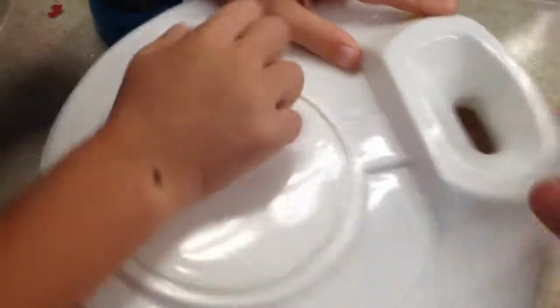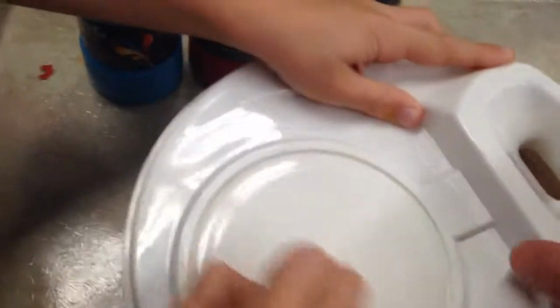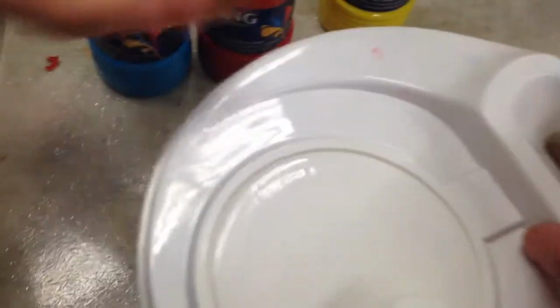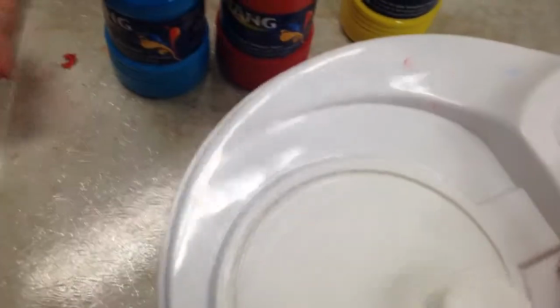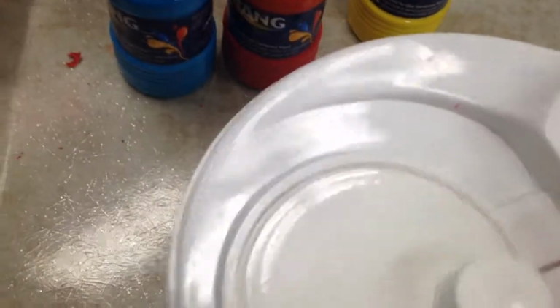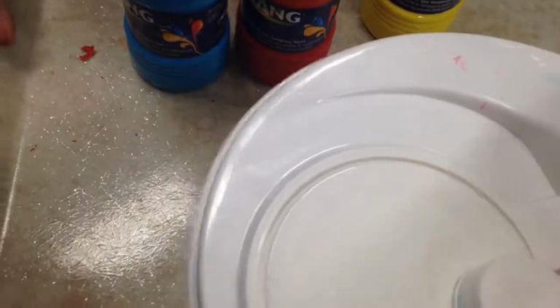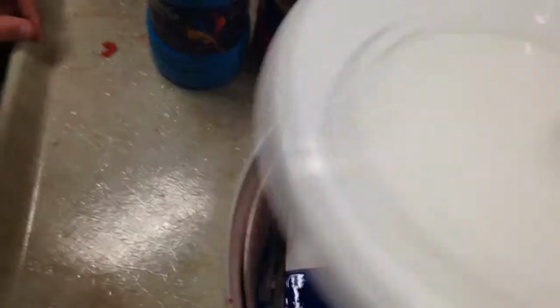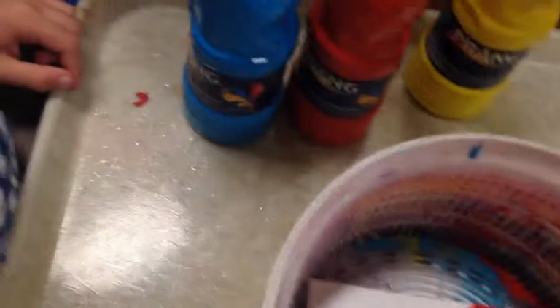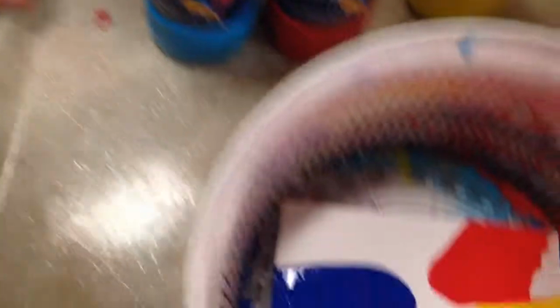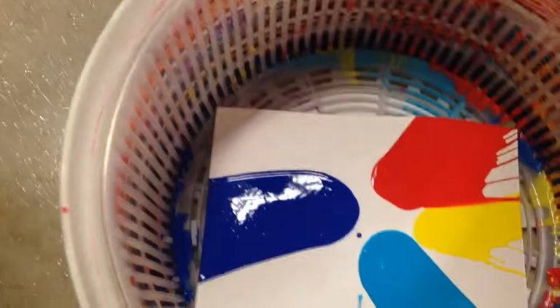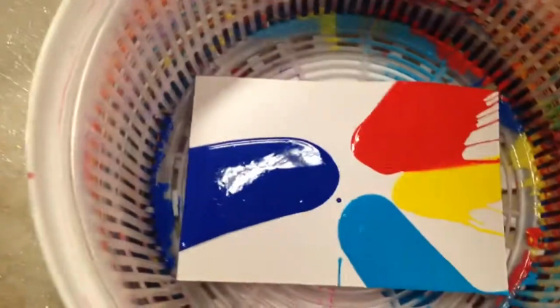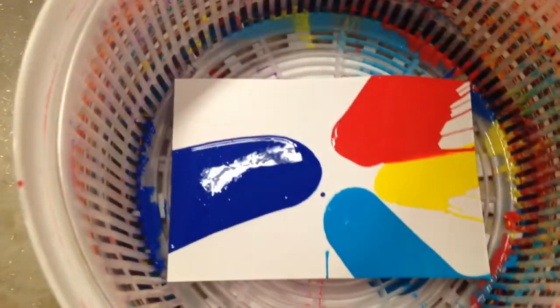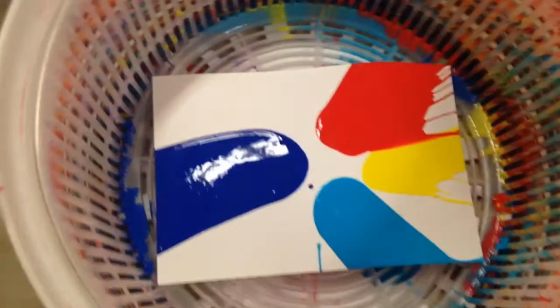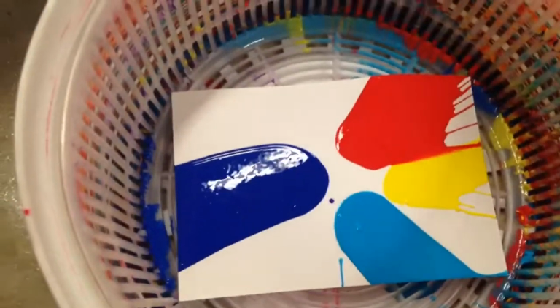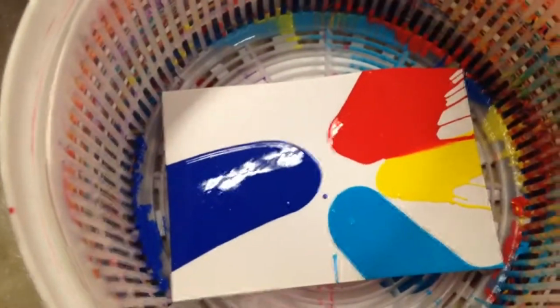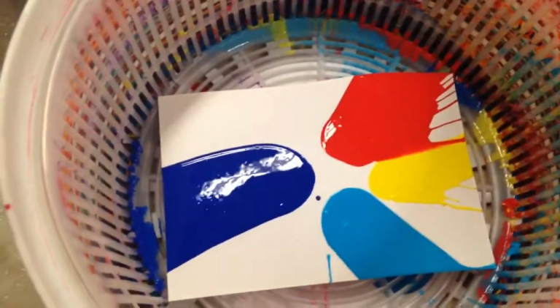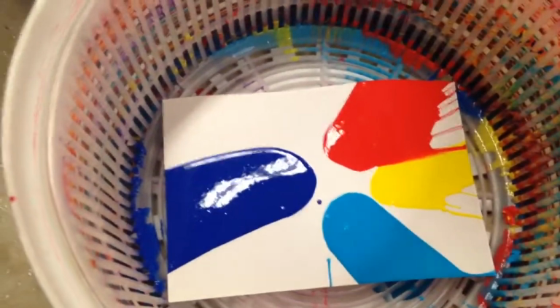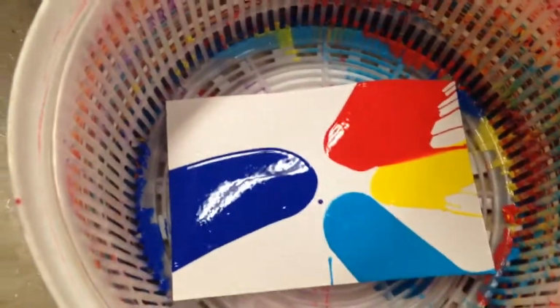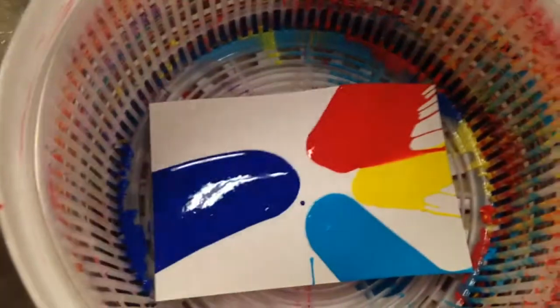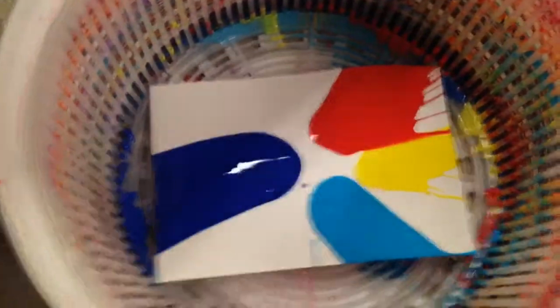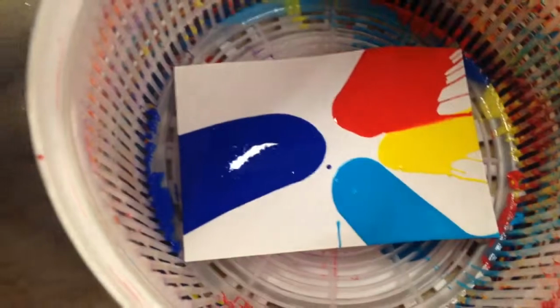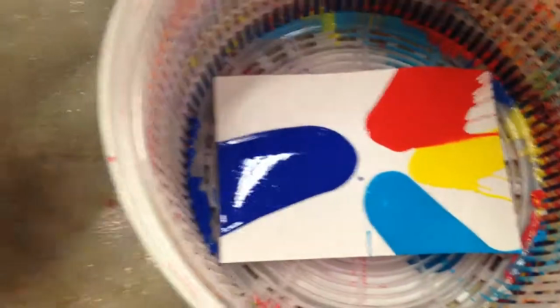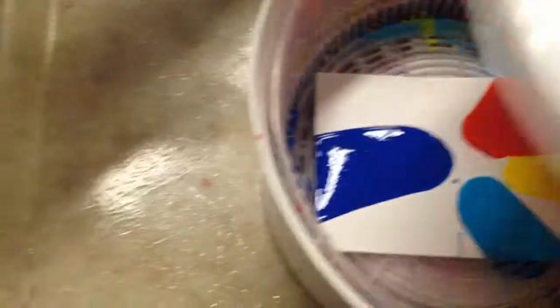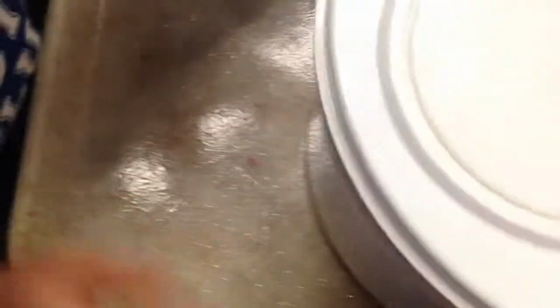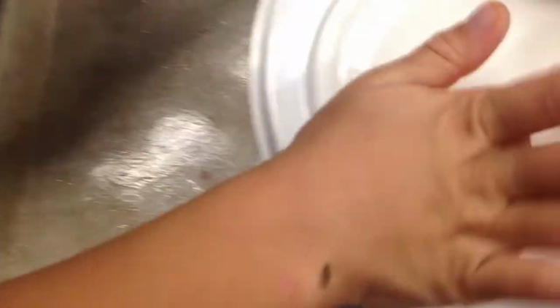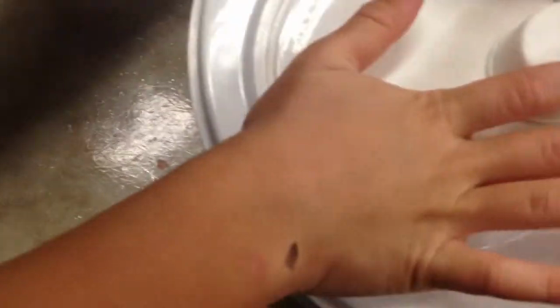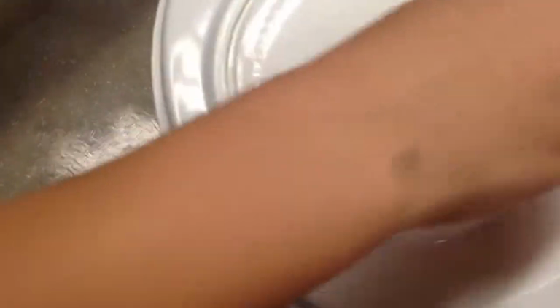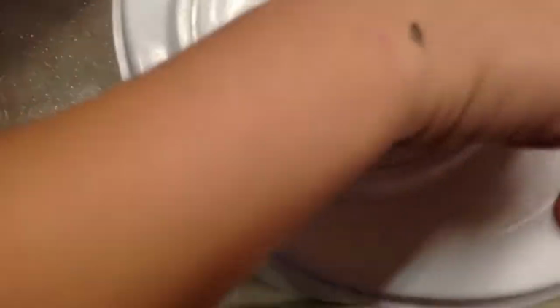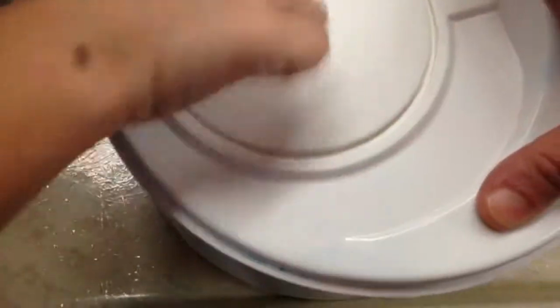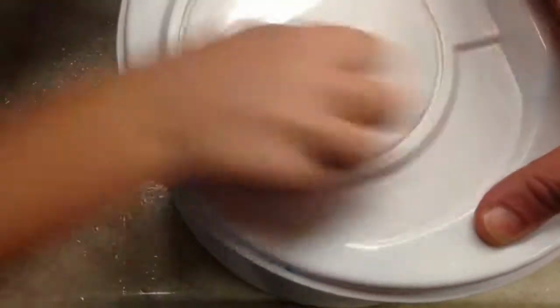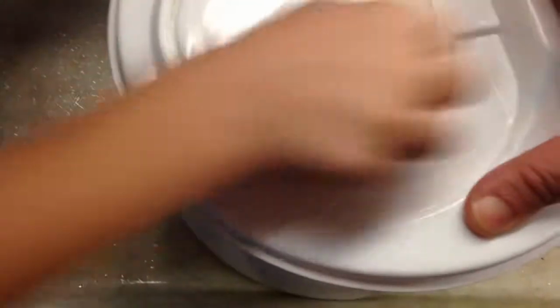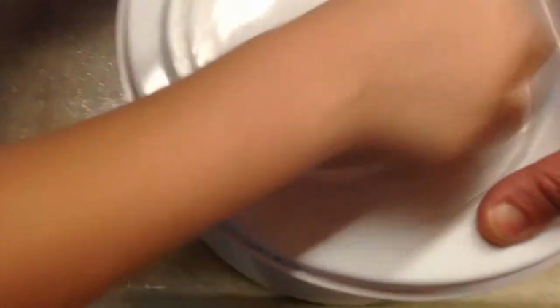Alright, can we sneak a peek? Let's see what happens. Whoa! That's cool, Drew. That's super cool. Can we spin it one more time? It just kind of moved a little bit — let's go a little bit harder. Faster, faster, faster!